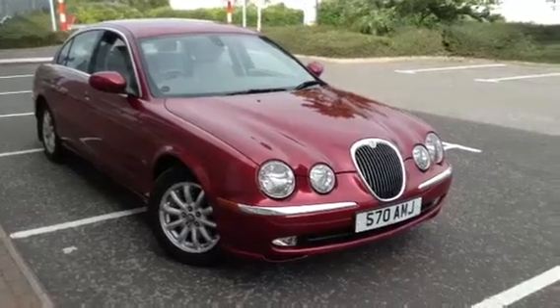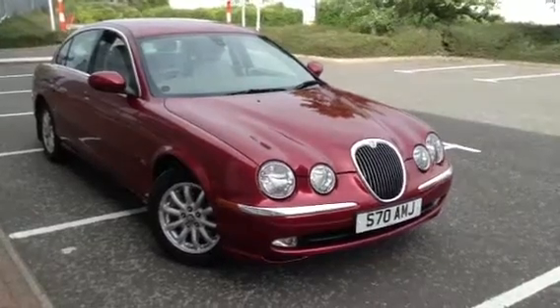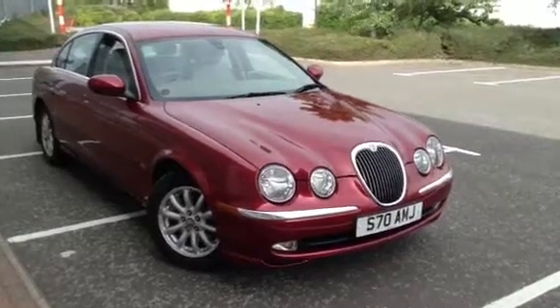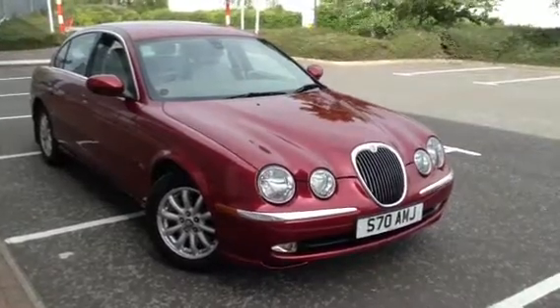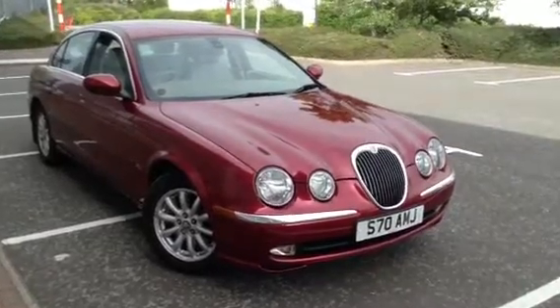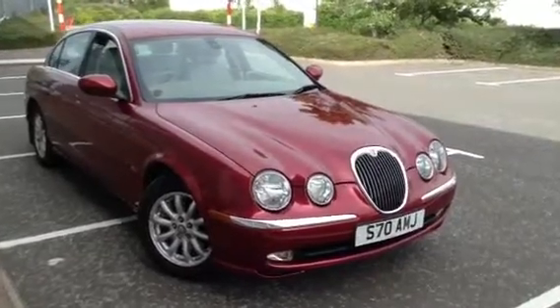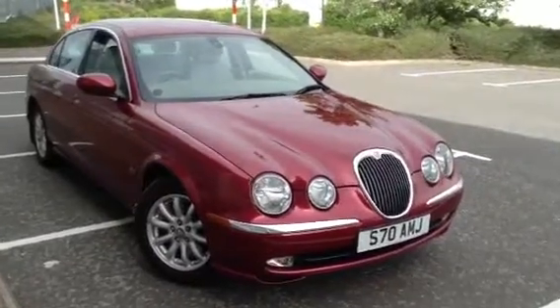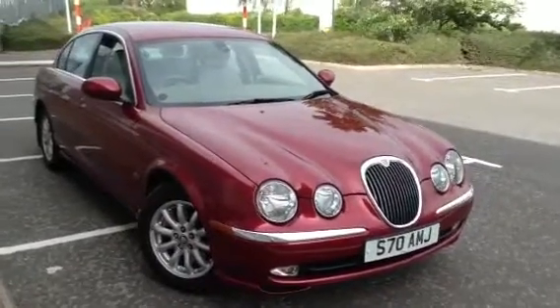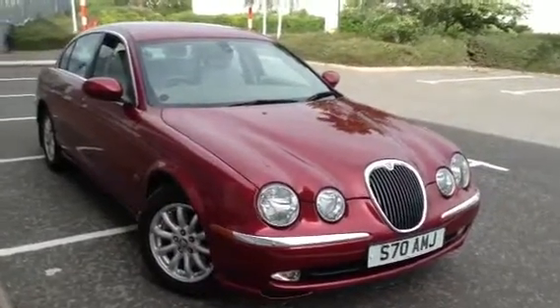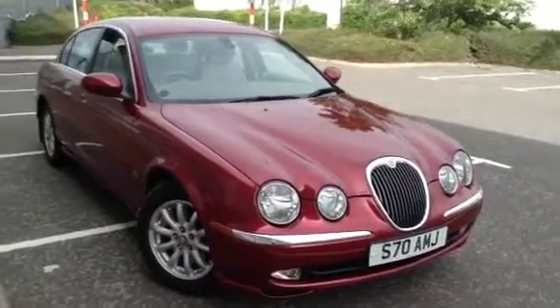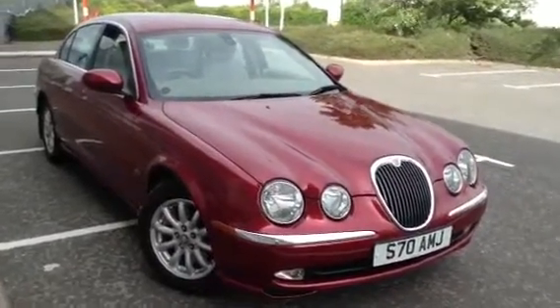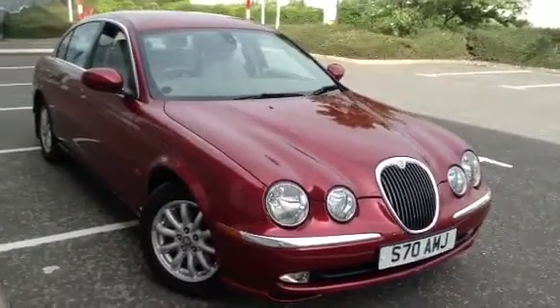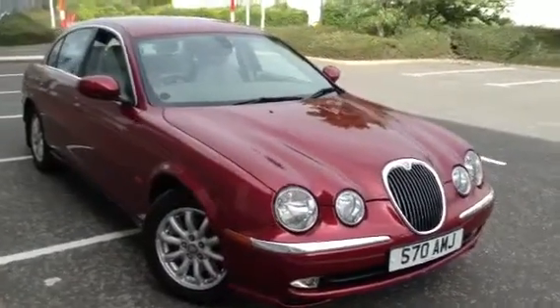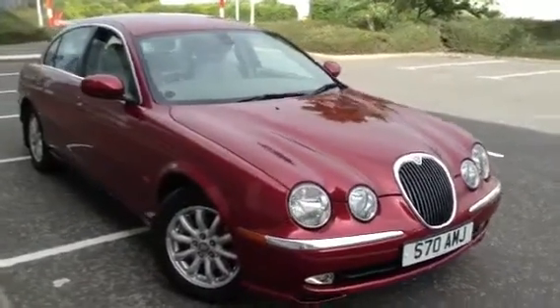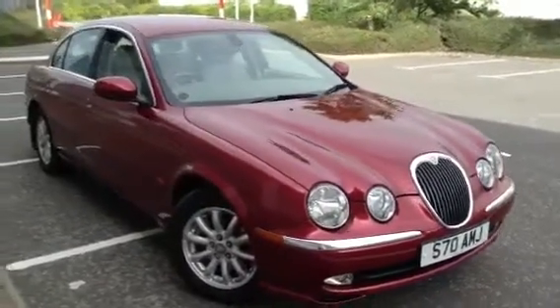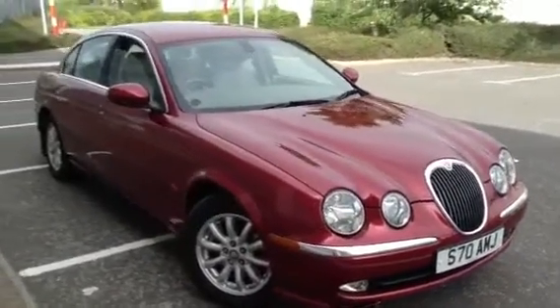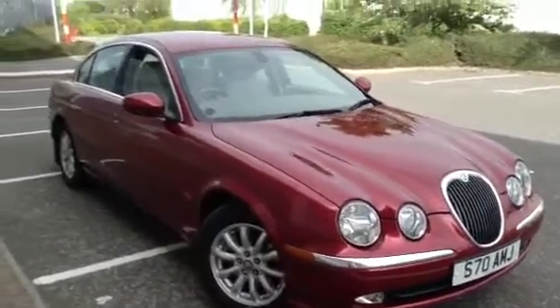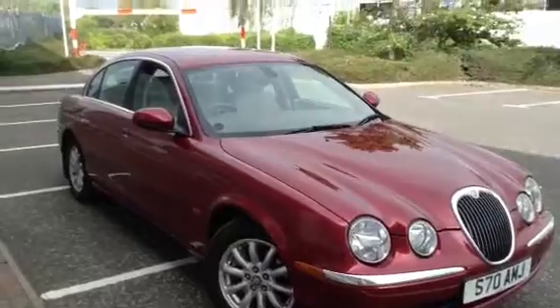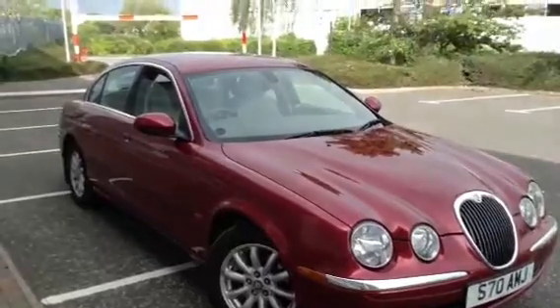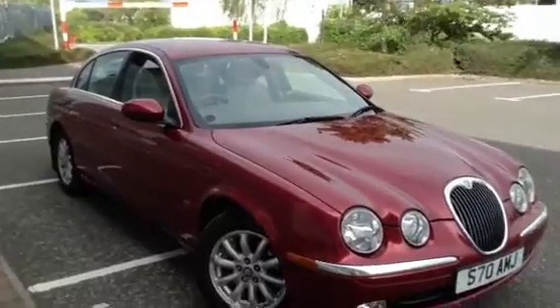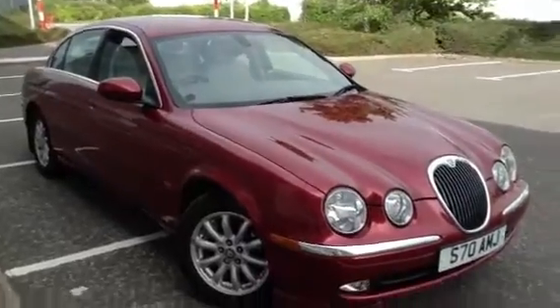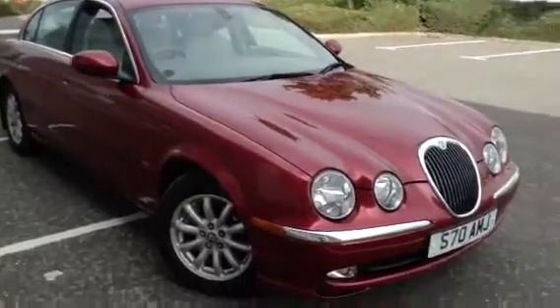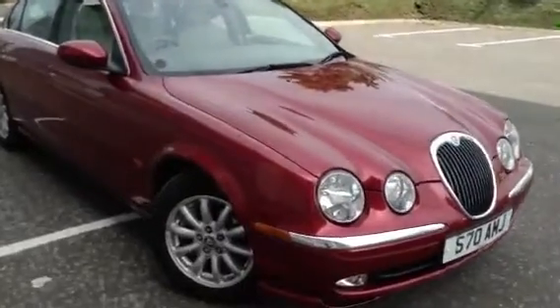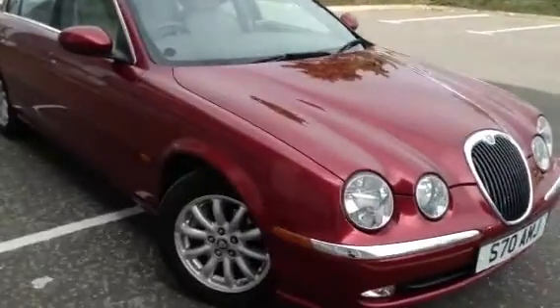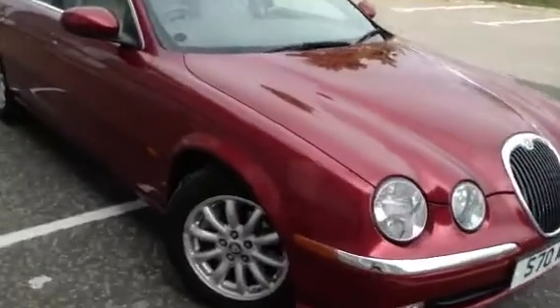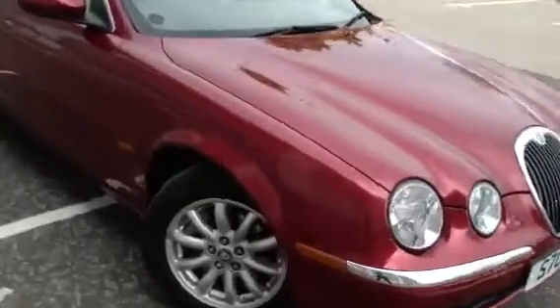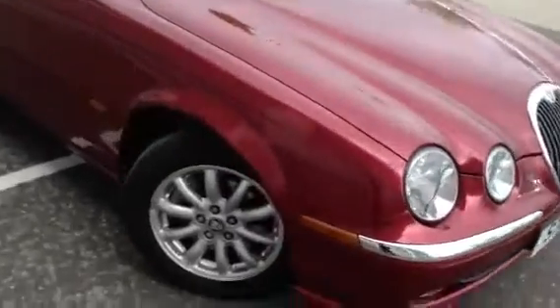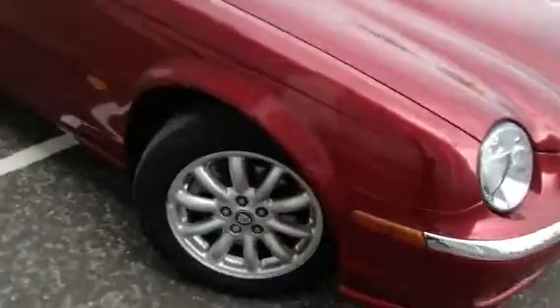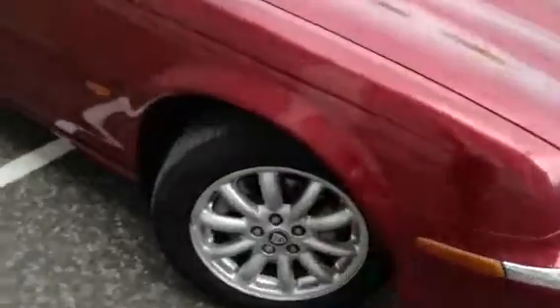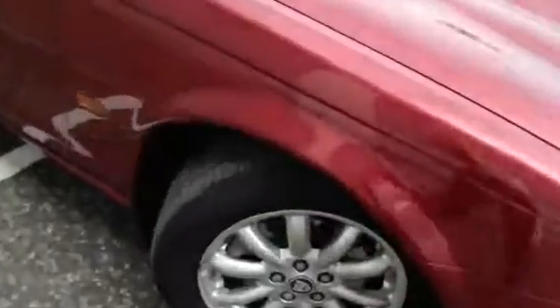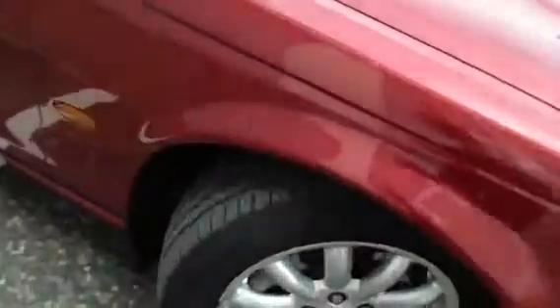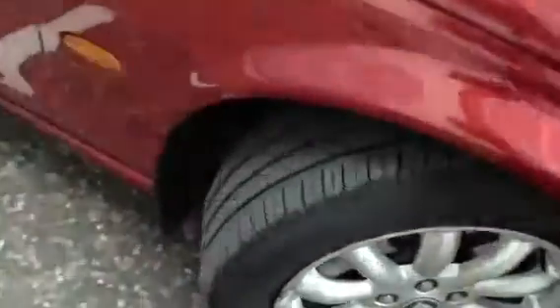Here we have a lovely 2003 Jaguar S-Type 3.0L V6 in red. The car is in nice condition for its age, as you'll see throughout the video.